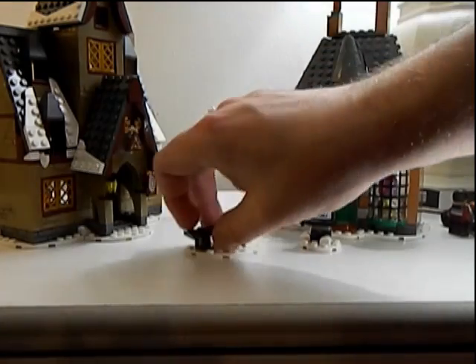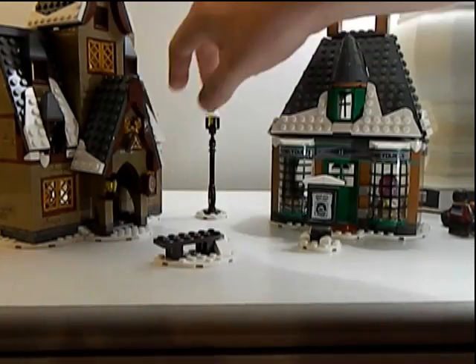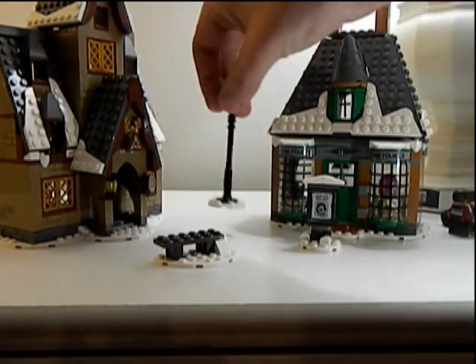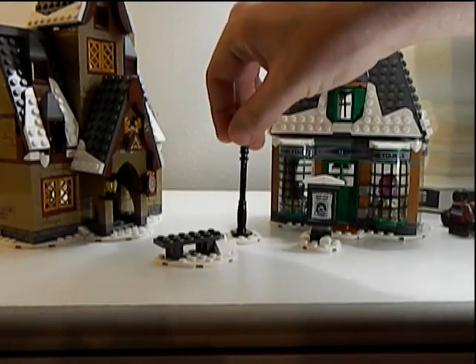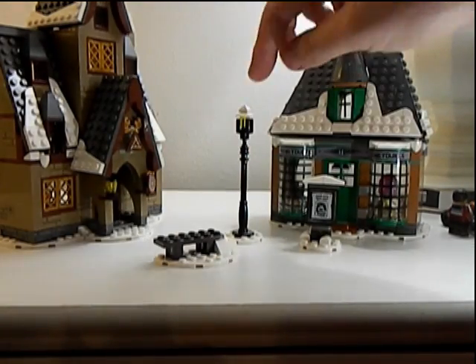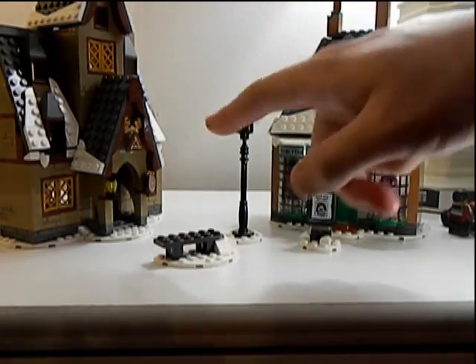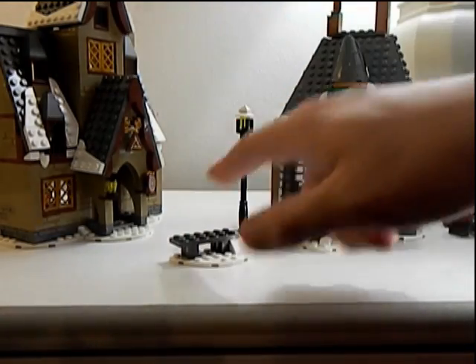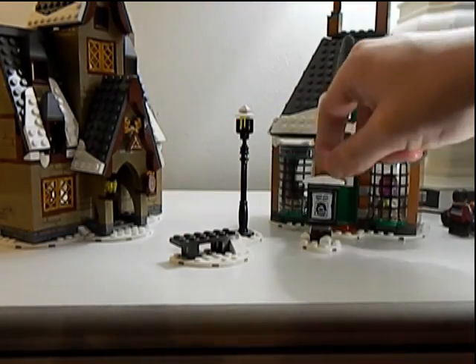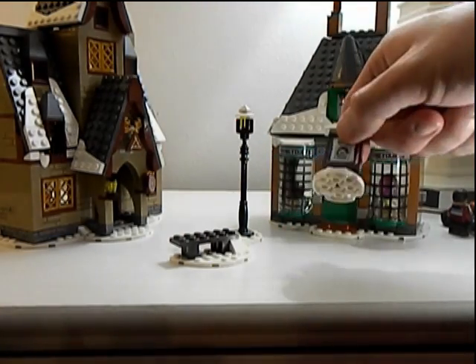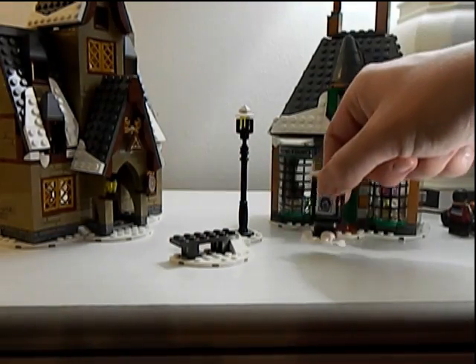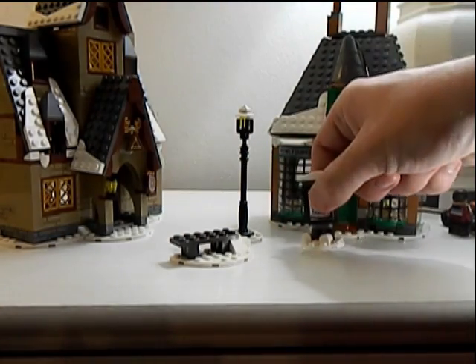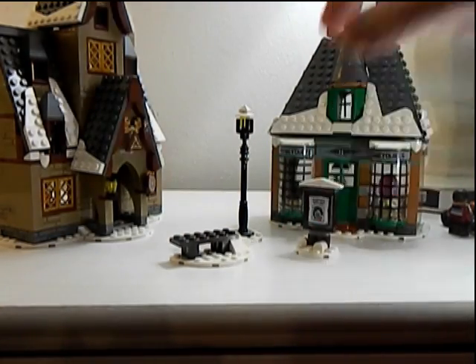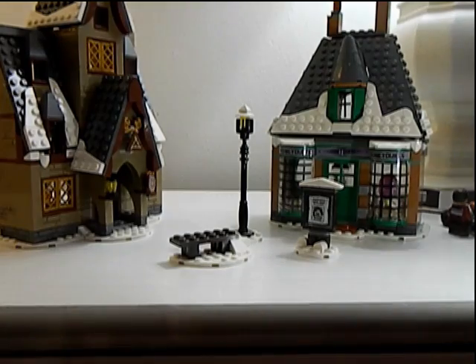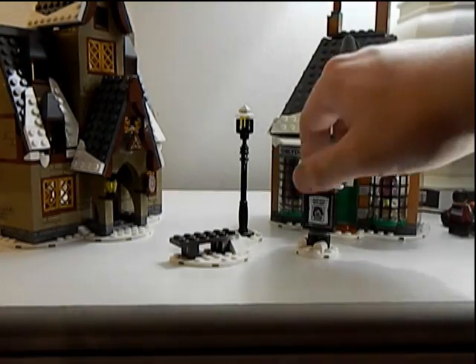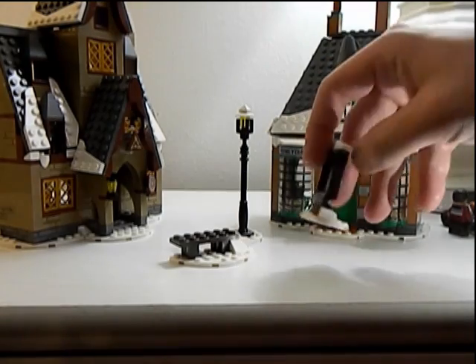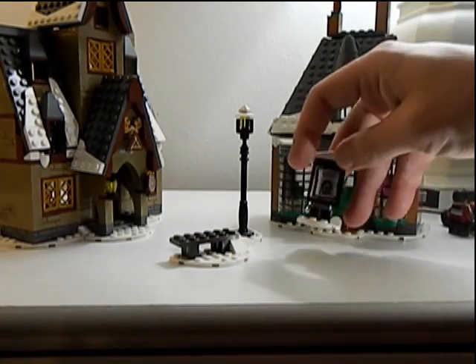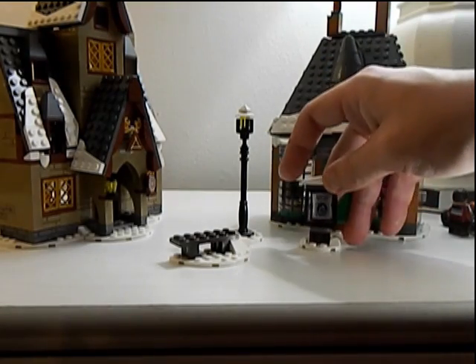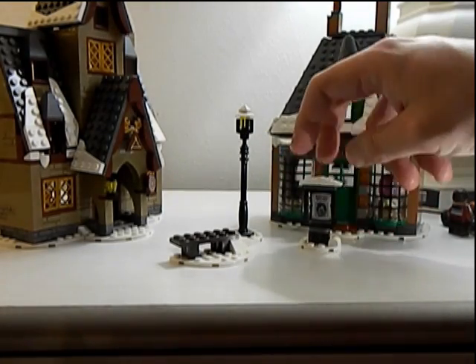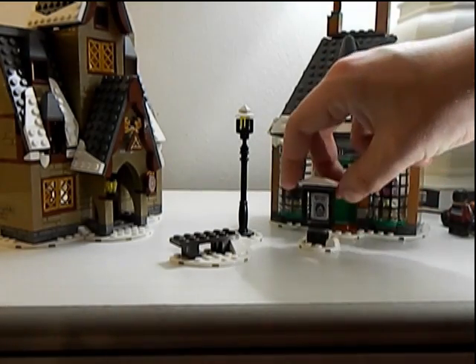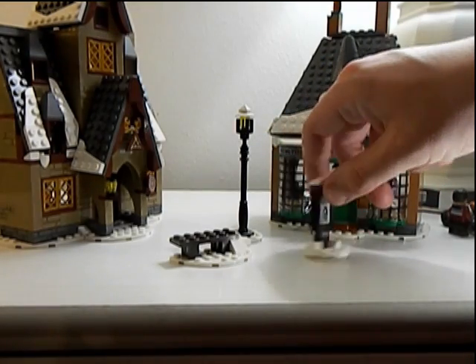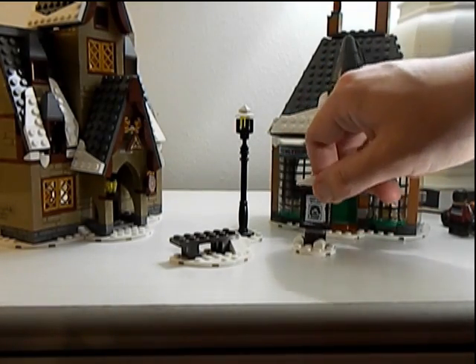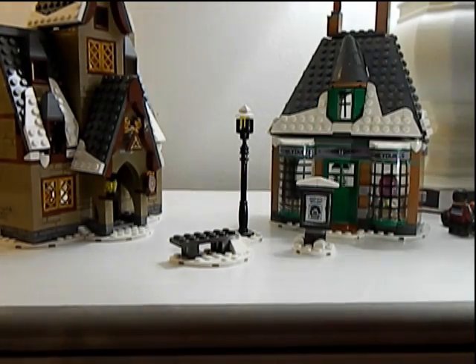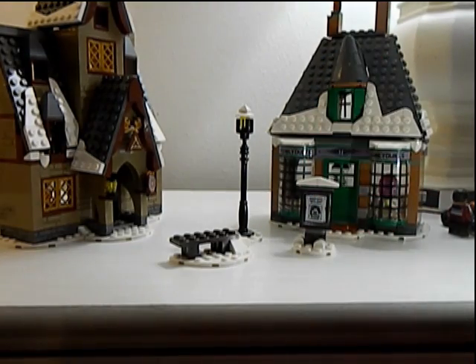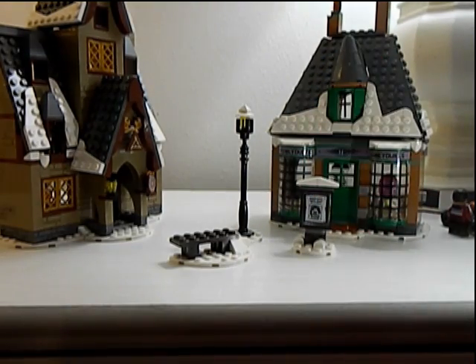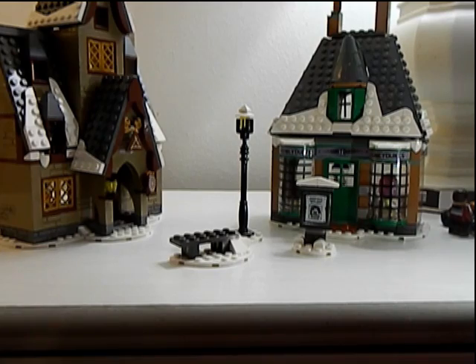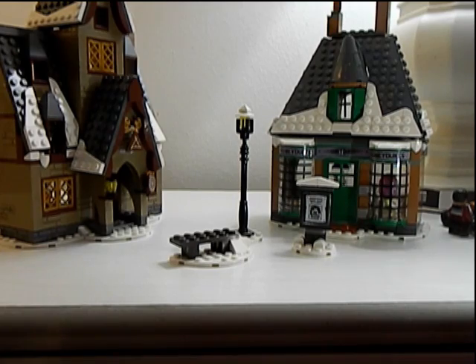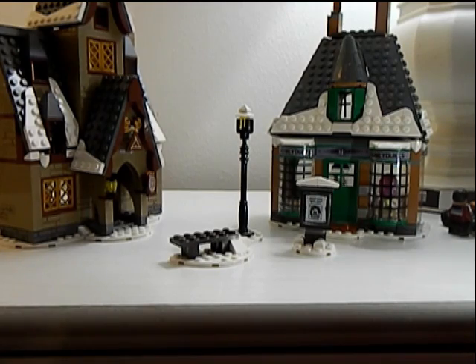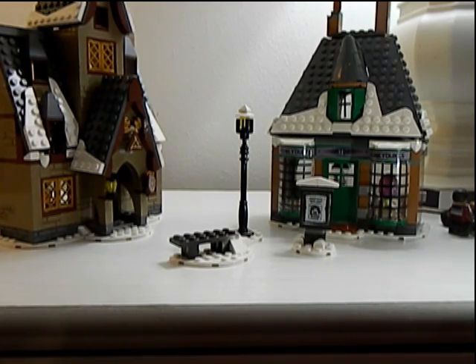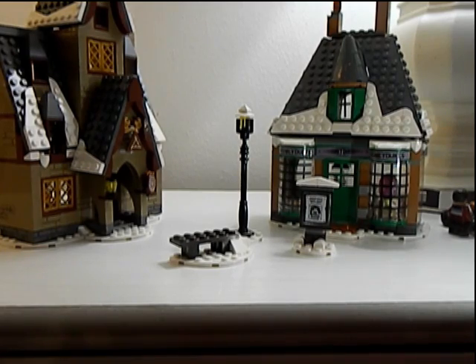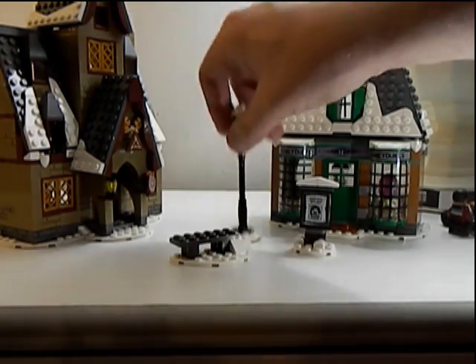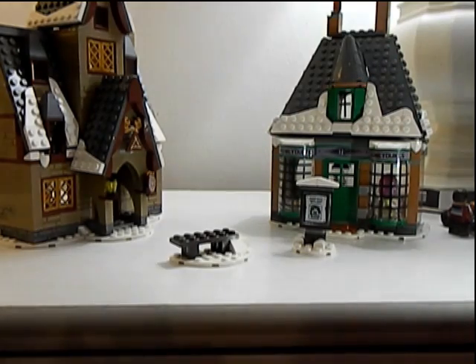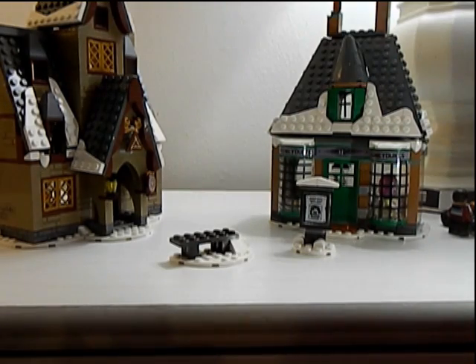So we get three mini builds in this: a street lamp, a bench, and a wanted poster. The wanted poster you can also see on the other side too. Just great mini builds.